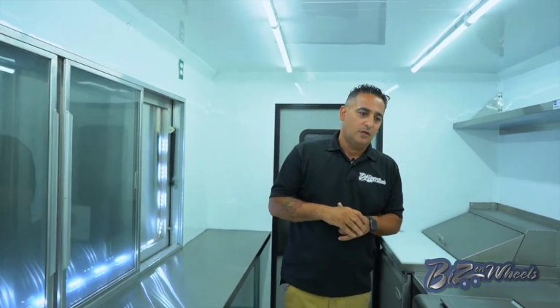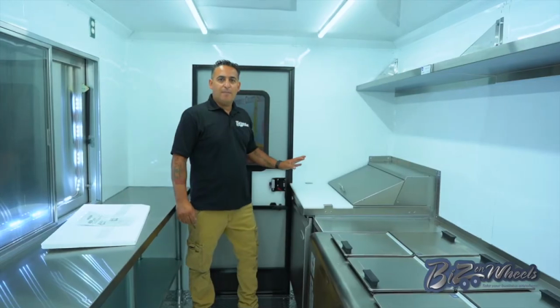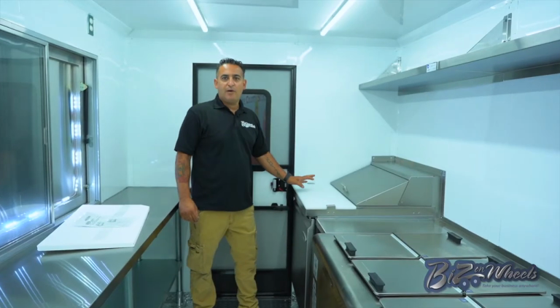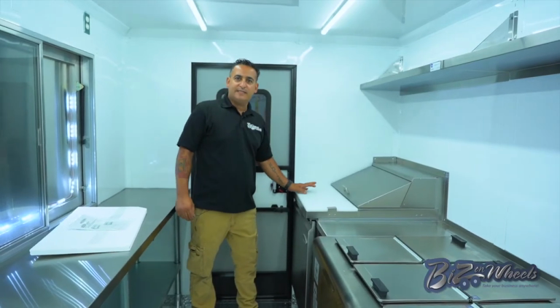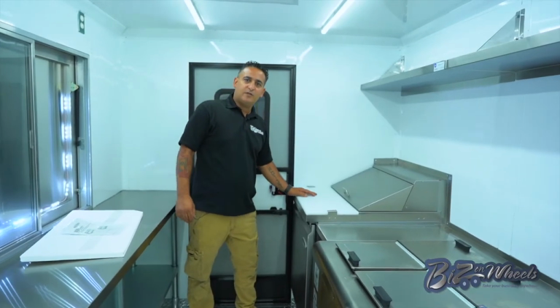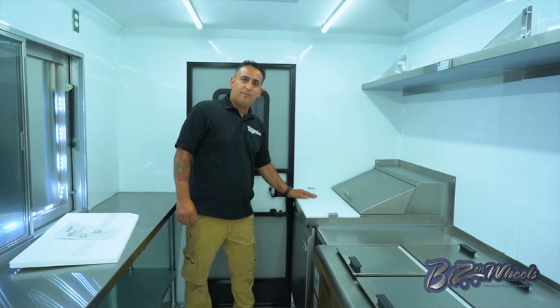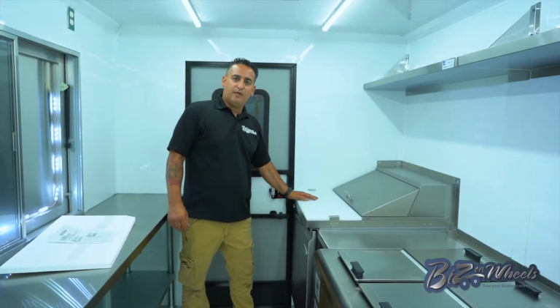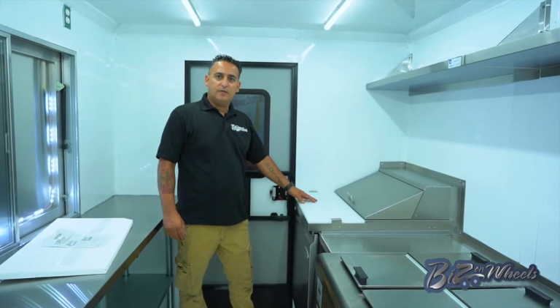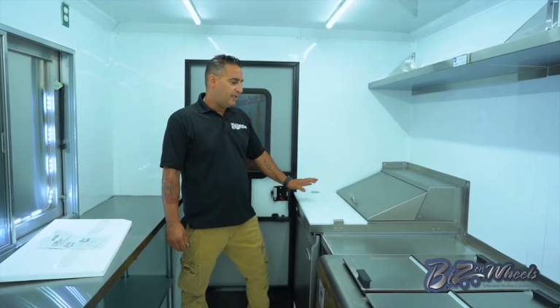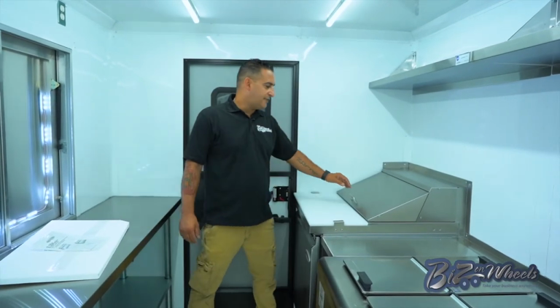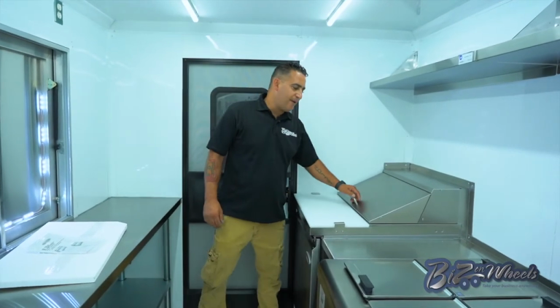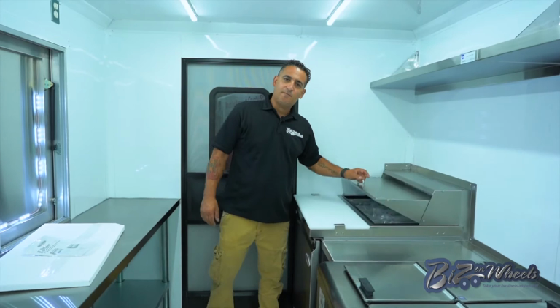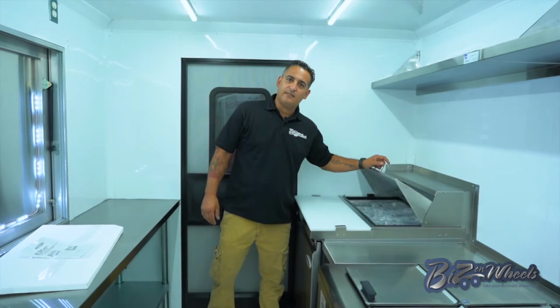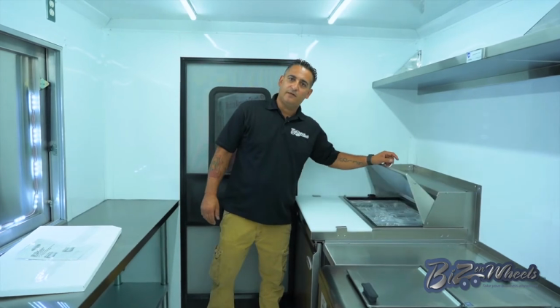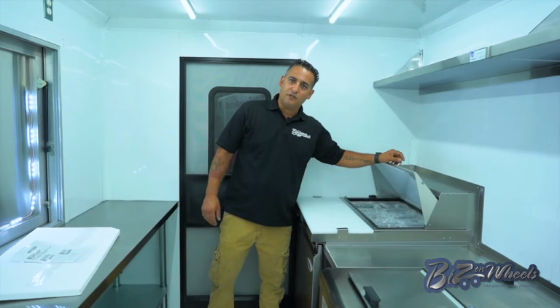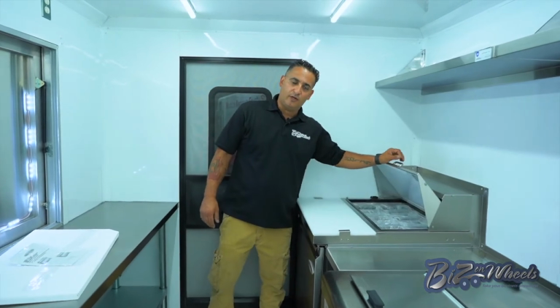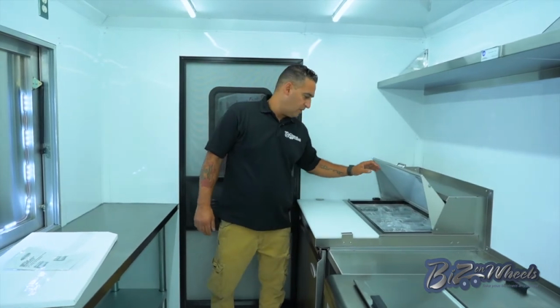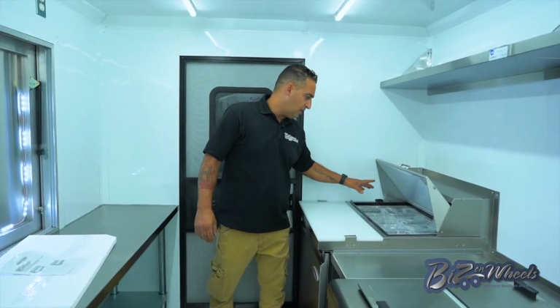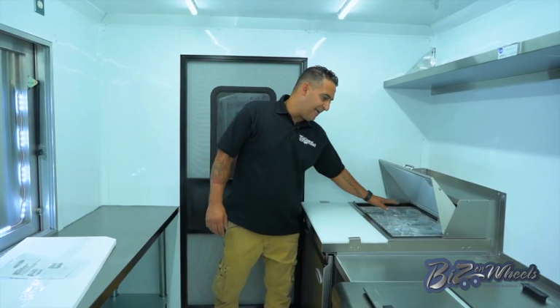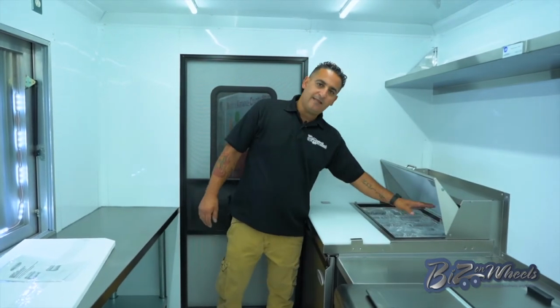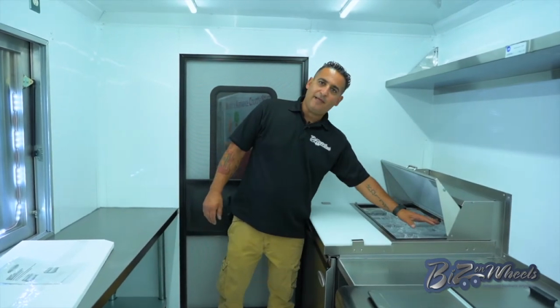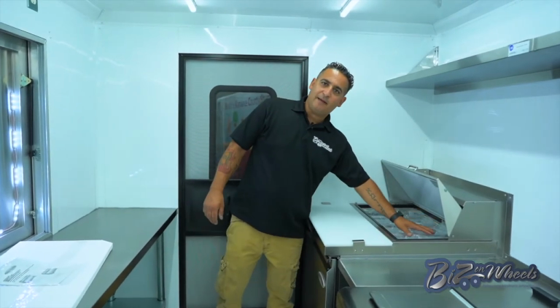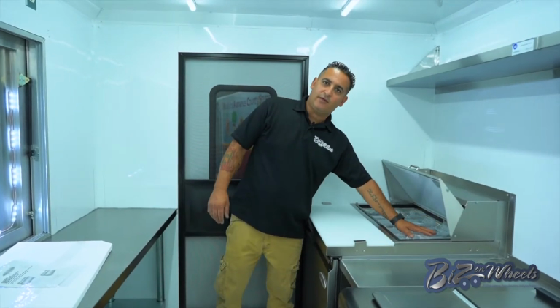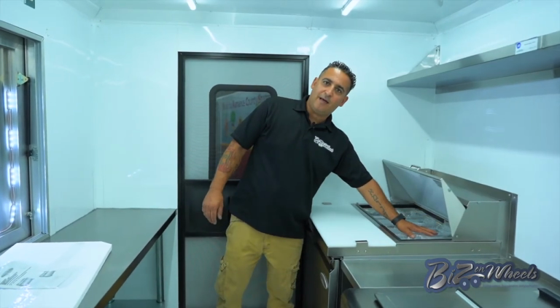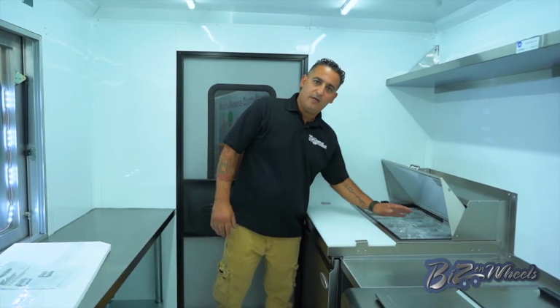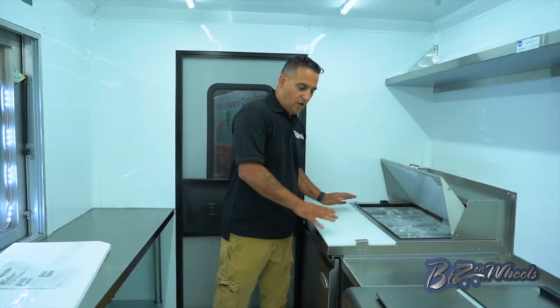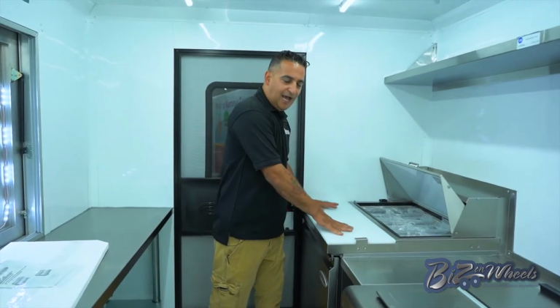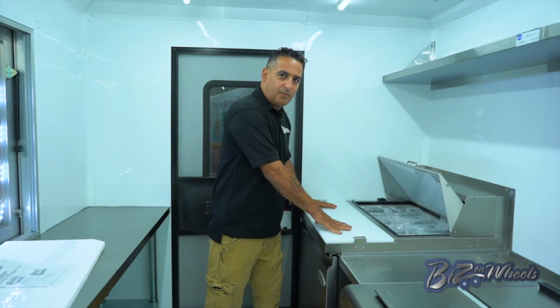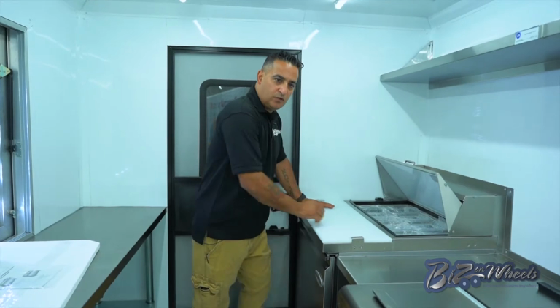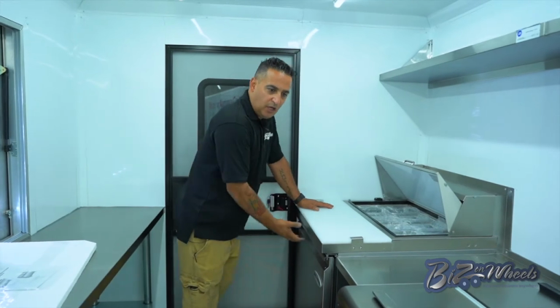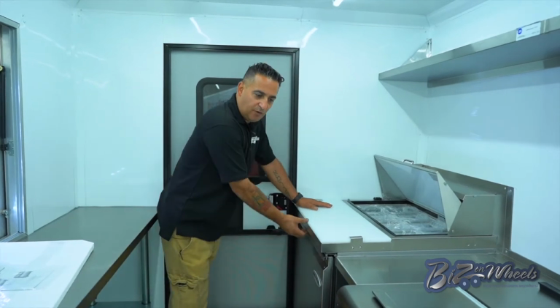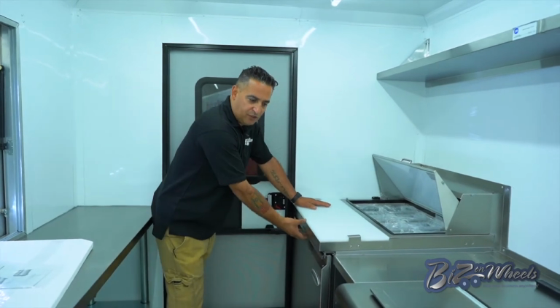On the back we have a sandwich prep unit that is a topping dispenser refrigerator. You have 8 topping dispensers on the top, a cutting board, and a refrigerator.